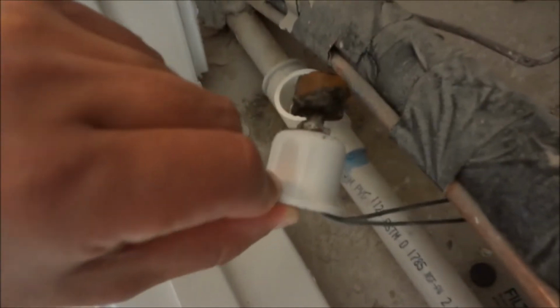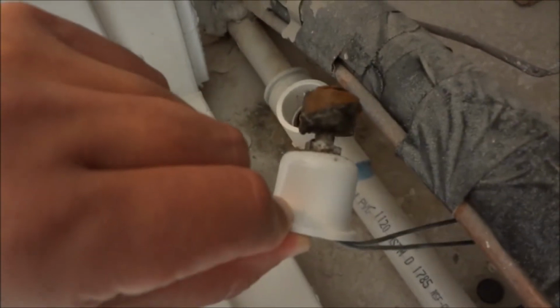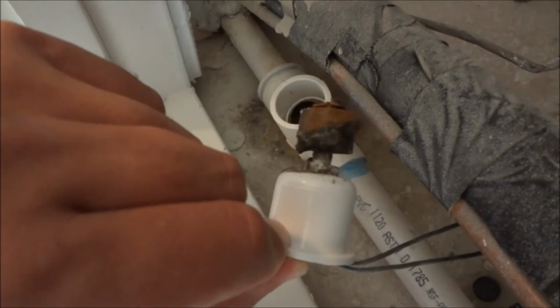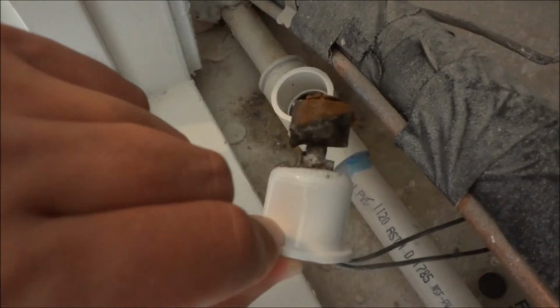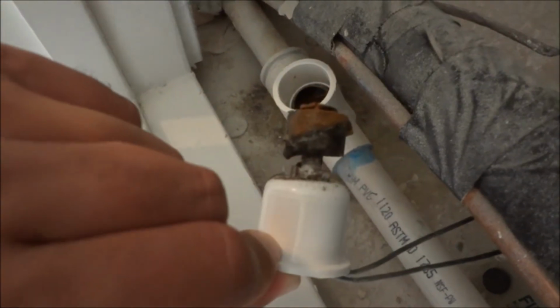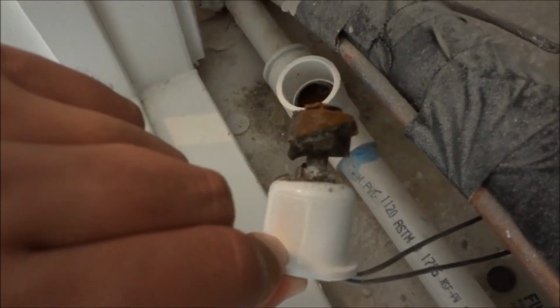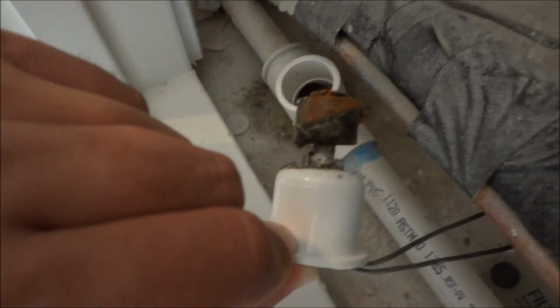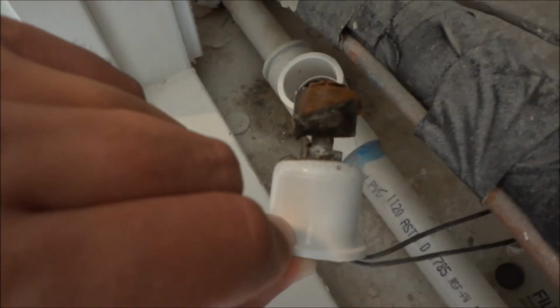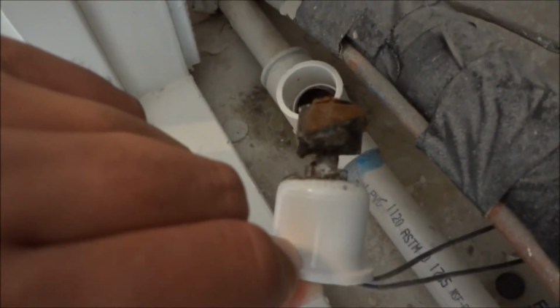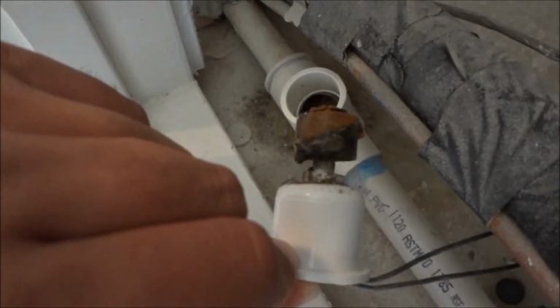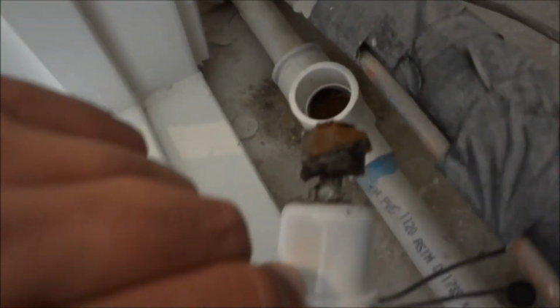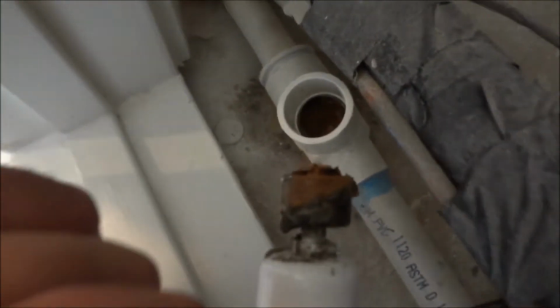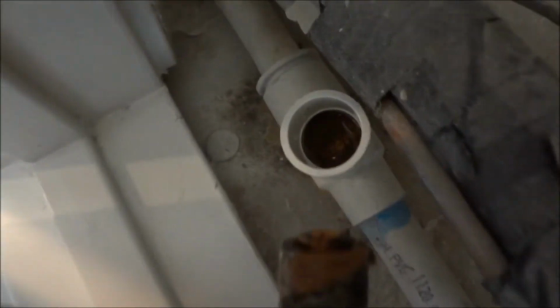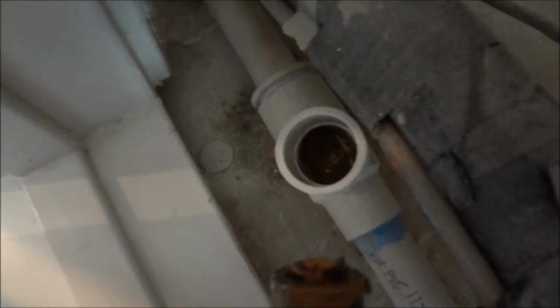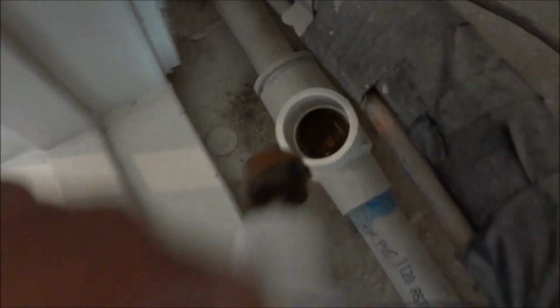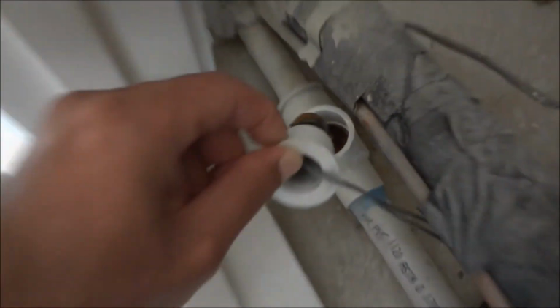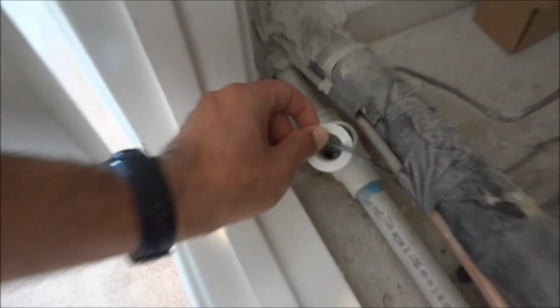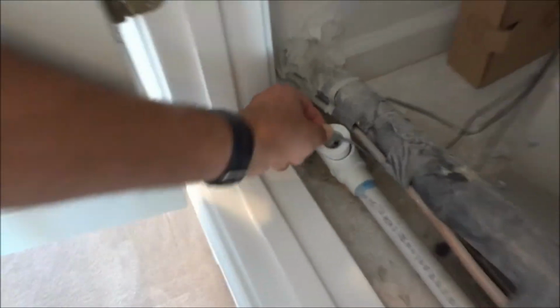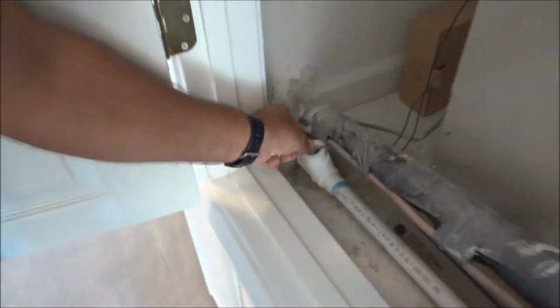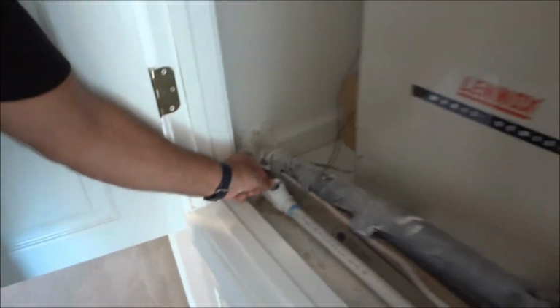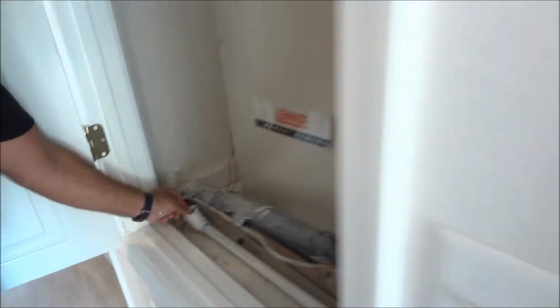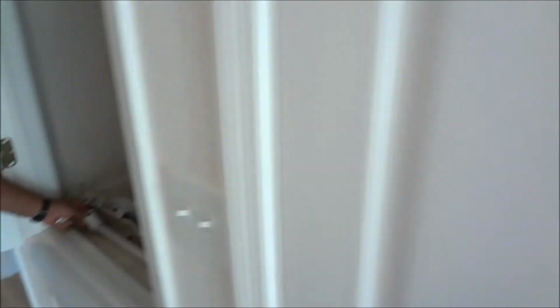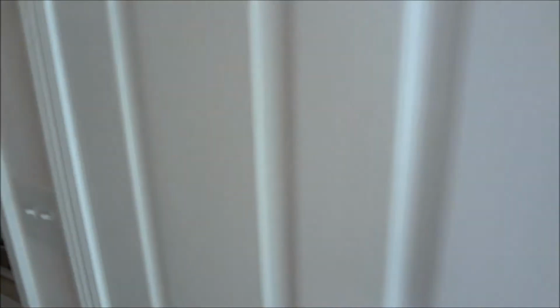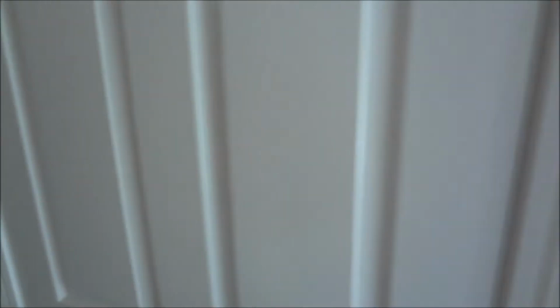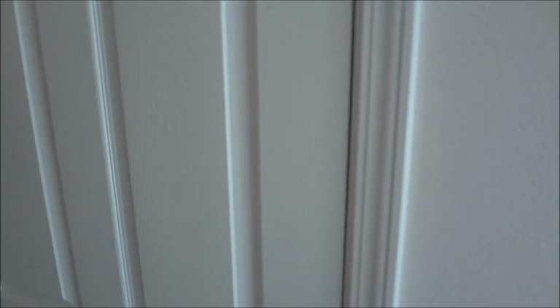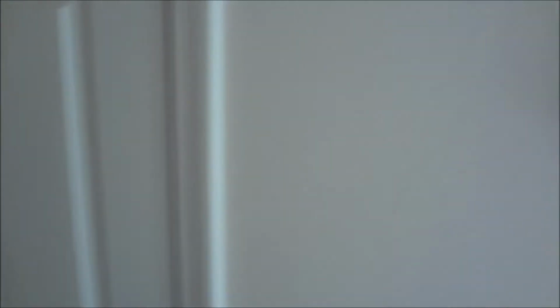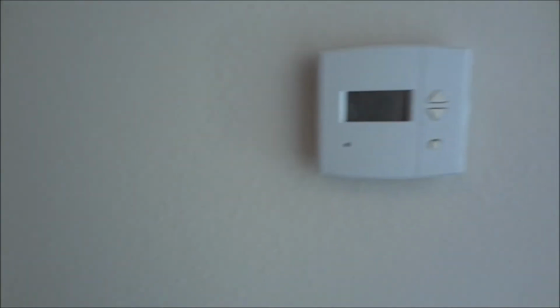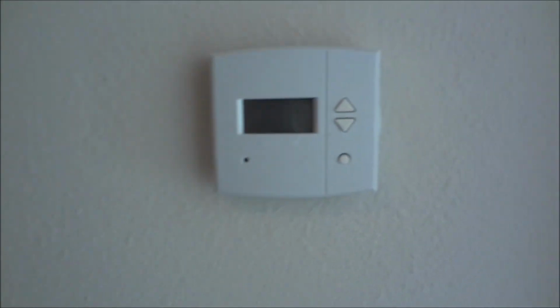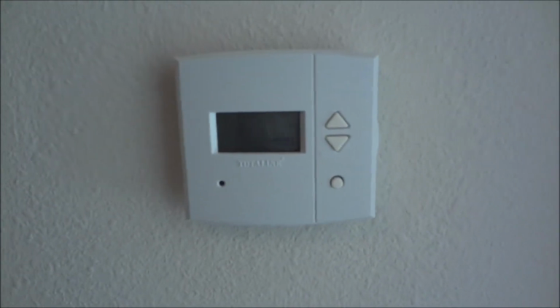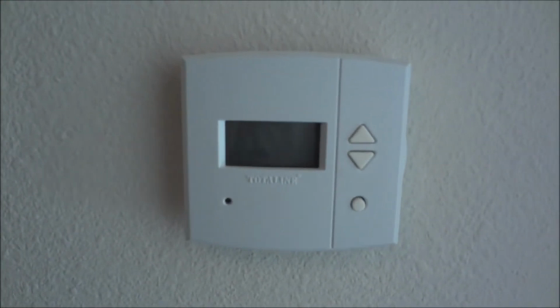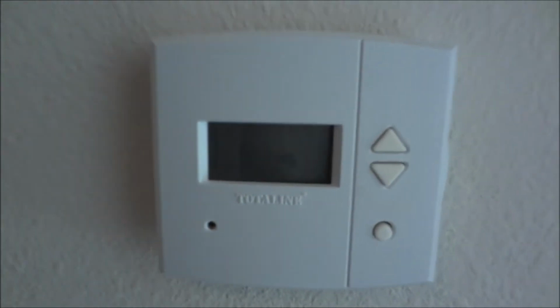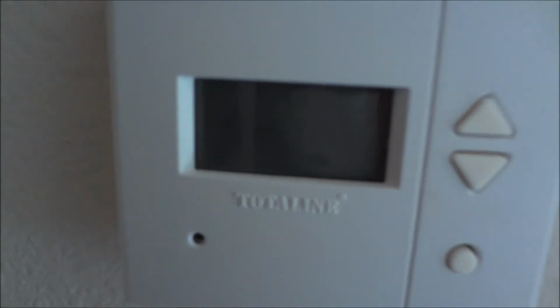So you can see that that is somewhat dirty and needs to be cleaned off. When that does trip, you'll see that your air conditioning unit has turned off.